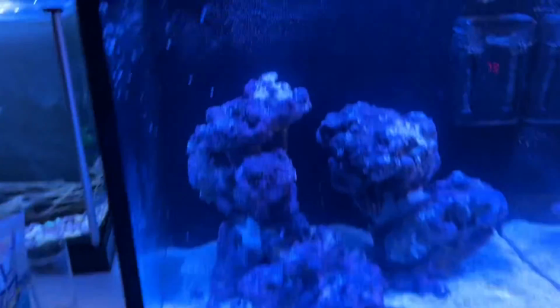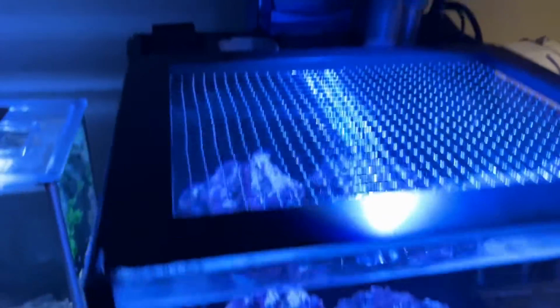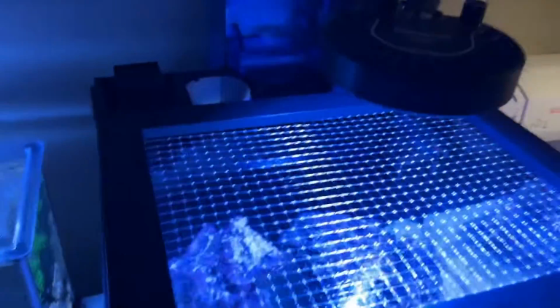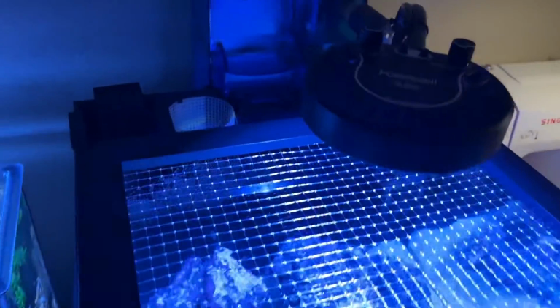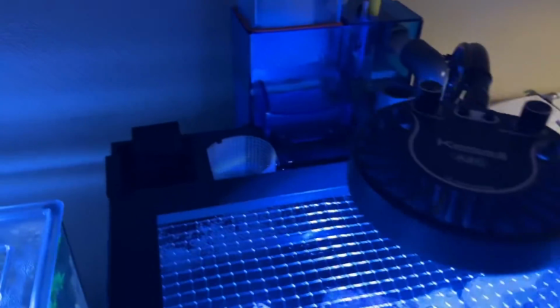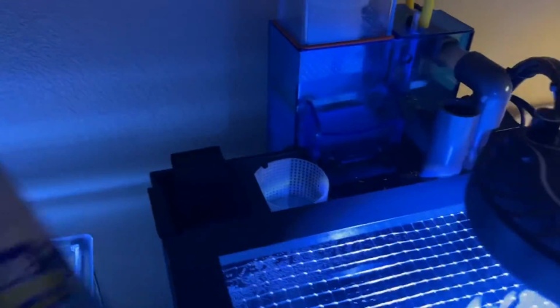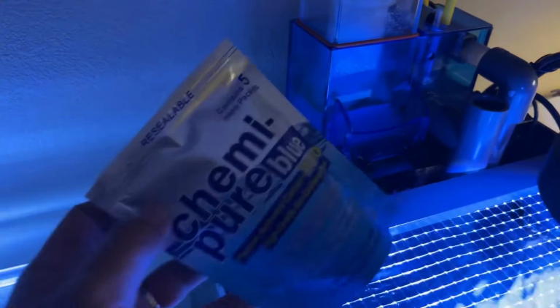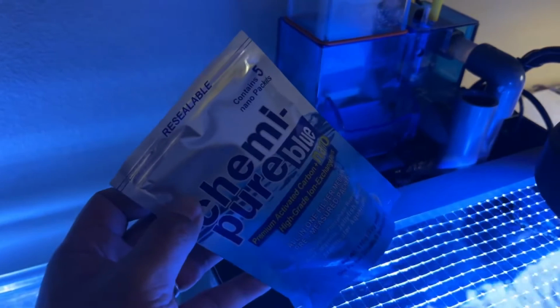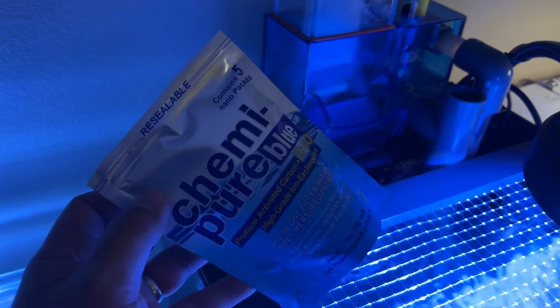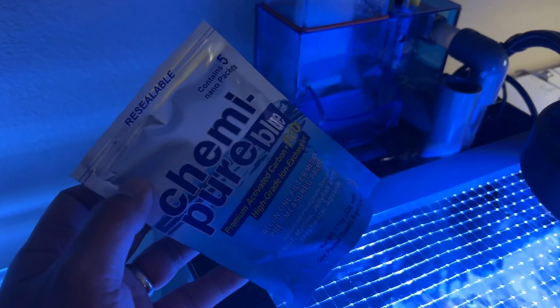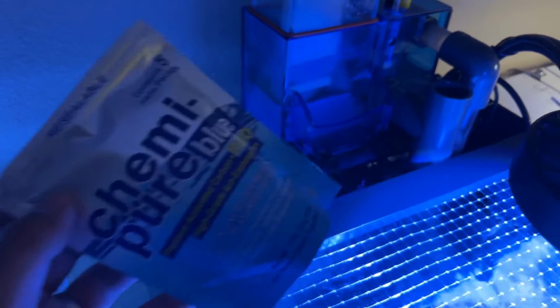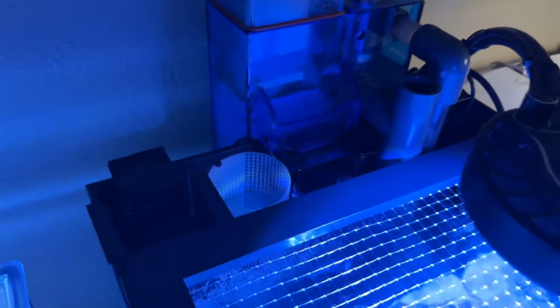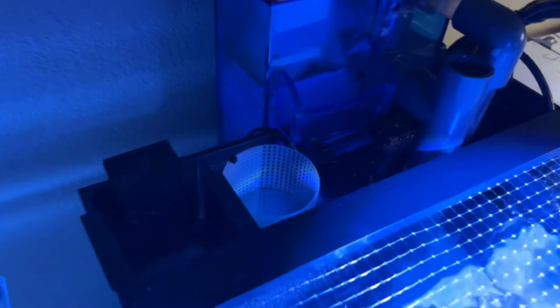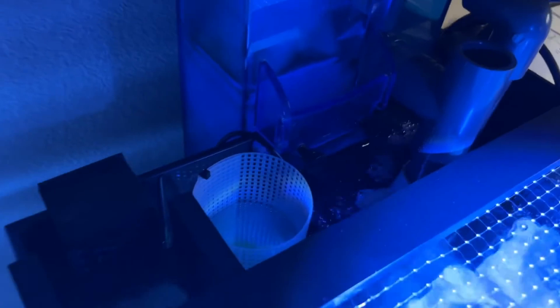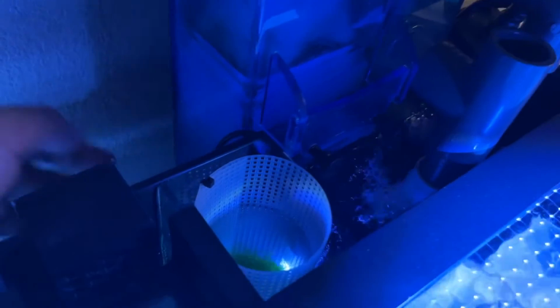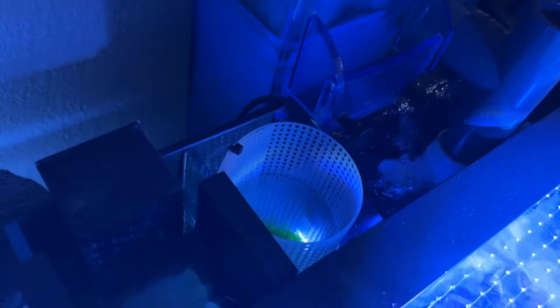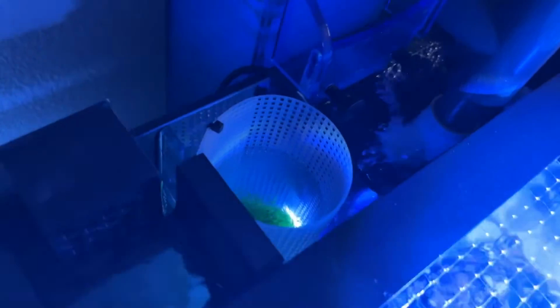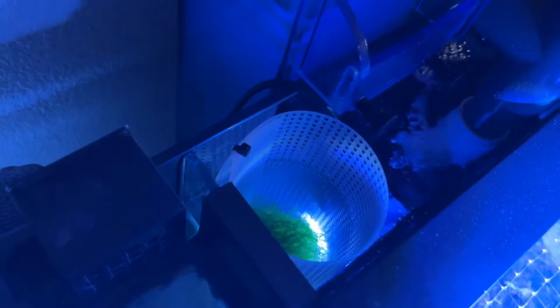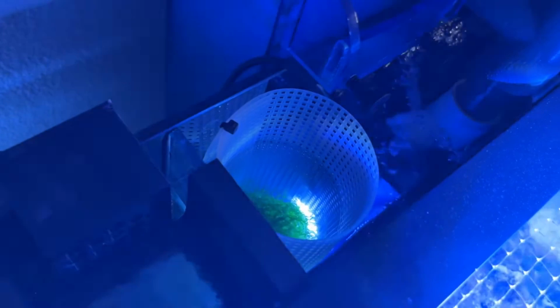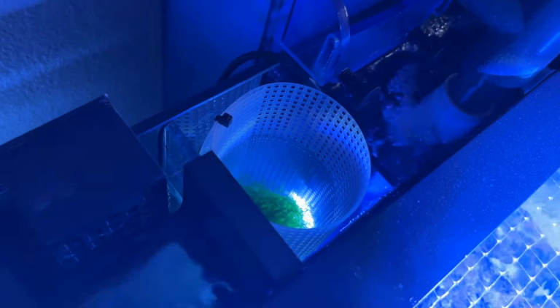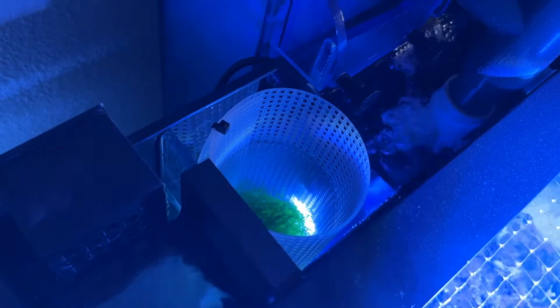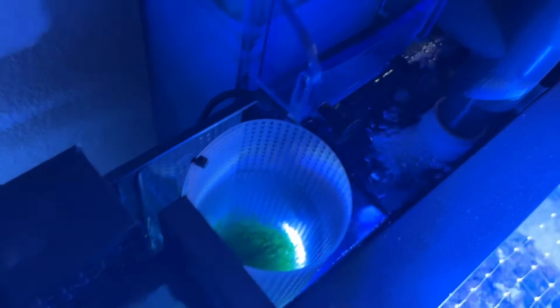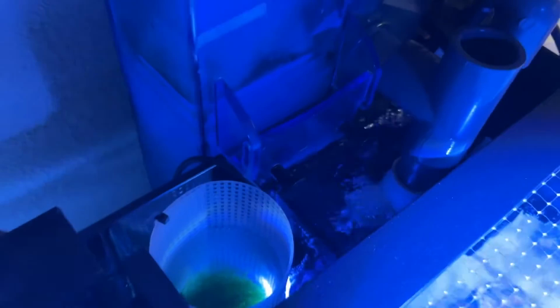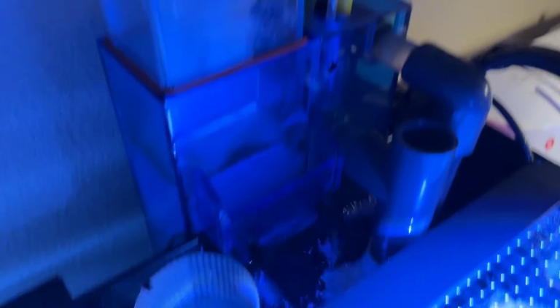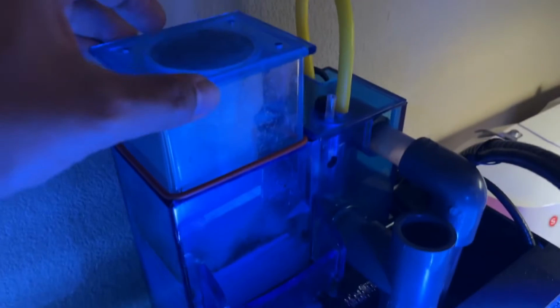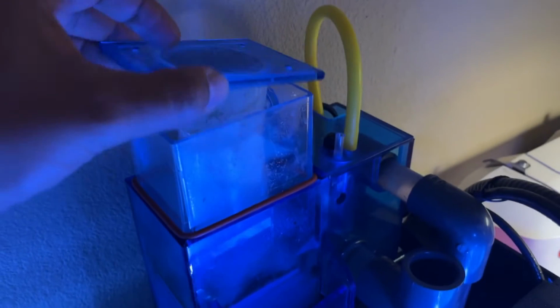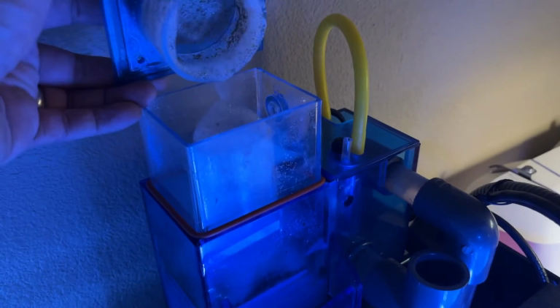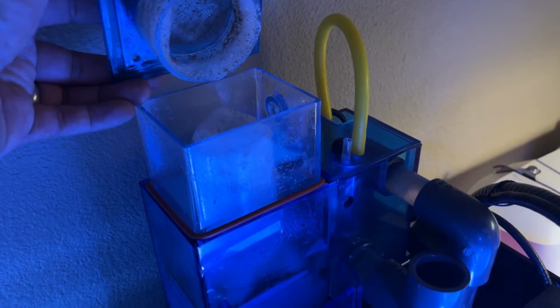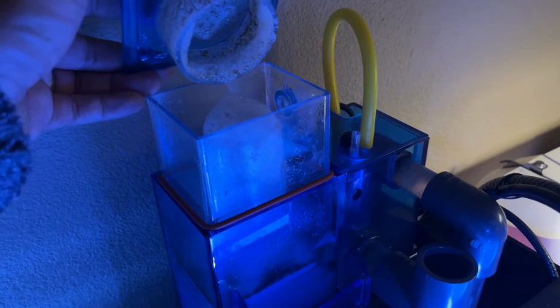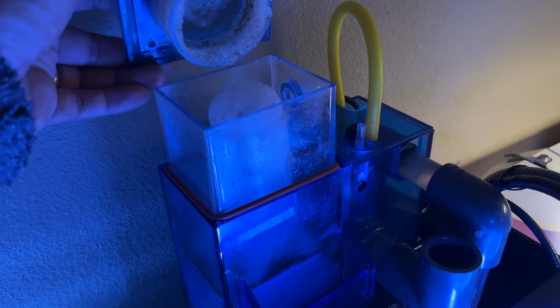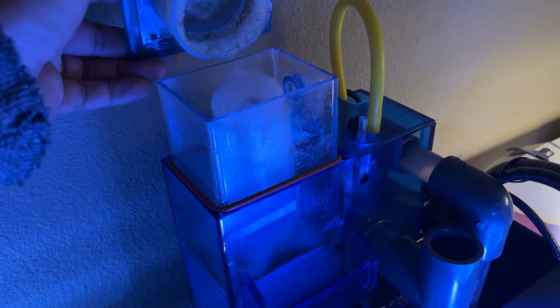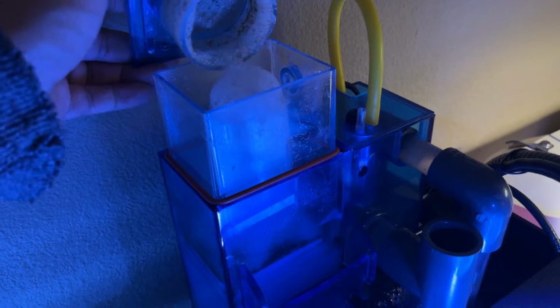A couple of things I forgot to mention: I added two packs of Kemi-Pure Blue. I also have Marine Pure Gems in the bottom chamber. As you can see, the skimmer is already pulling out some gunk.